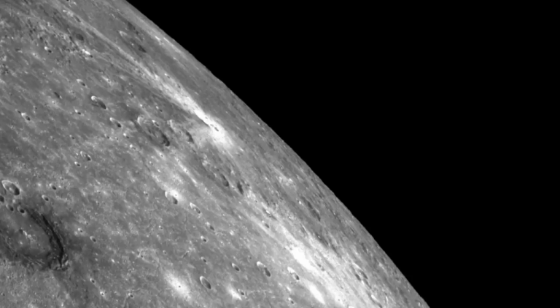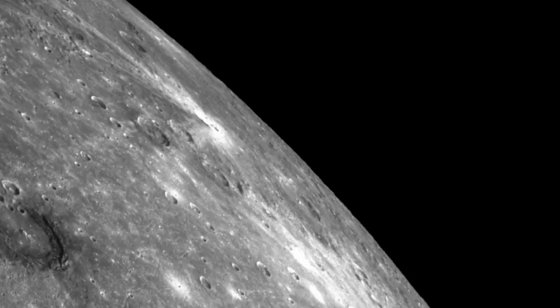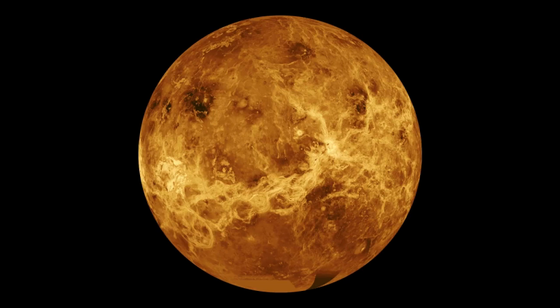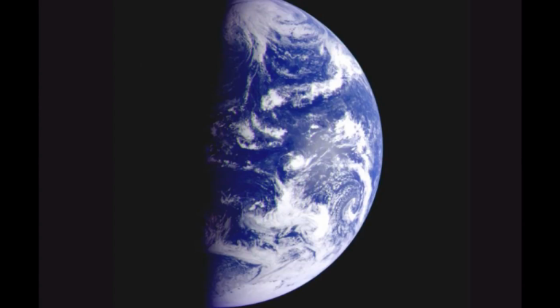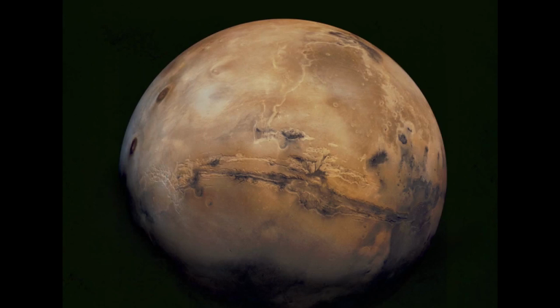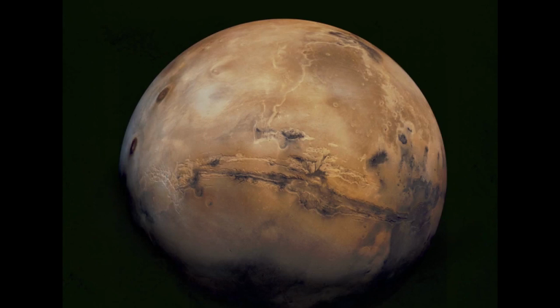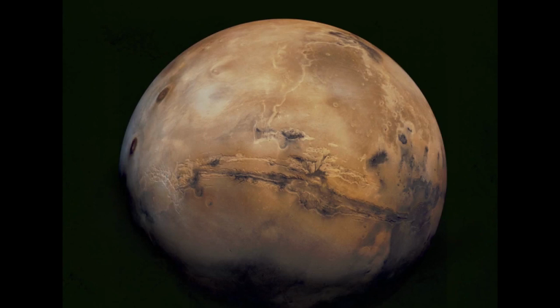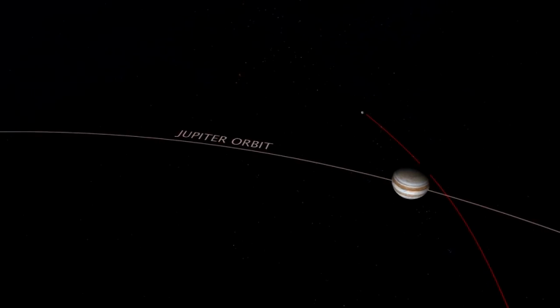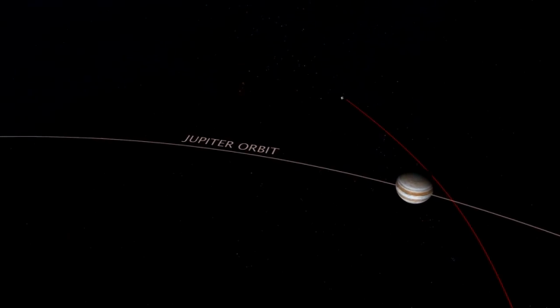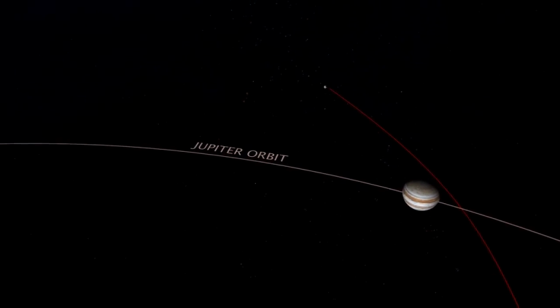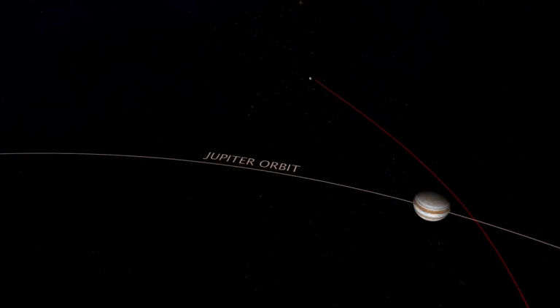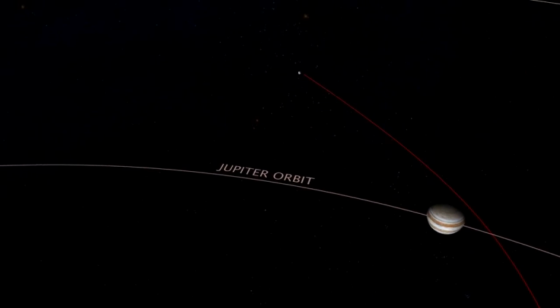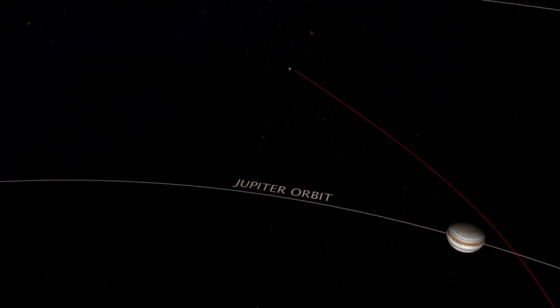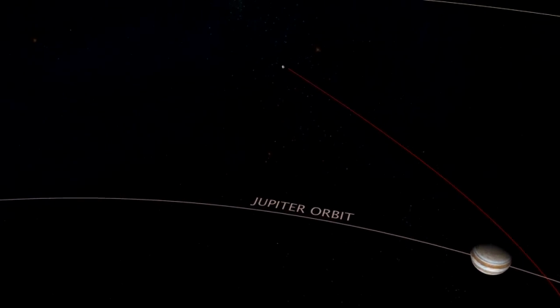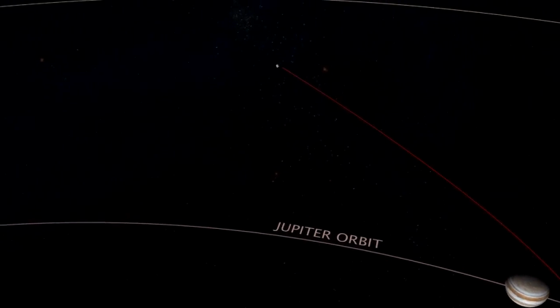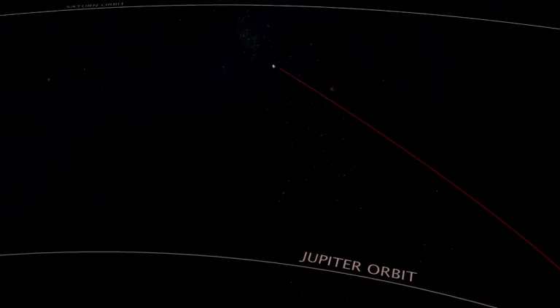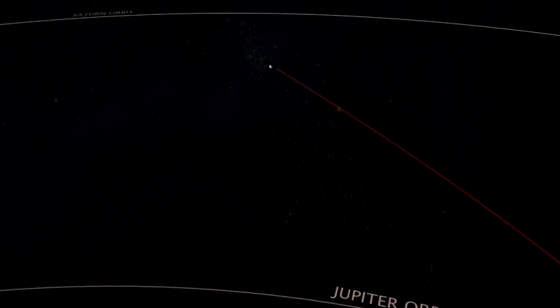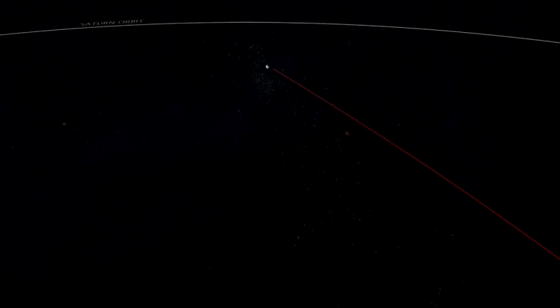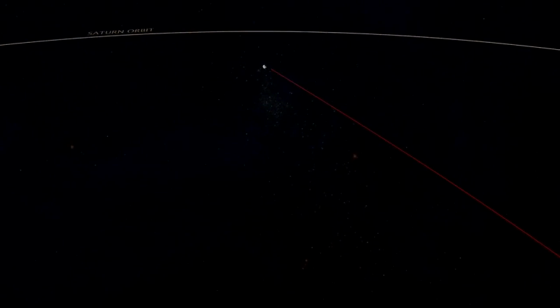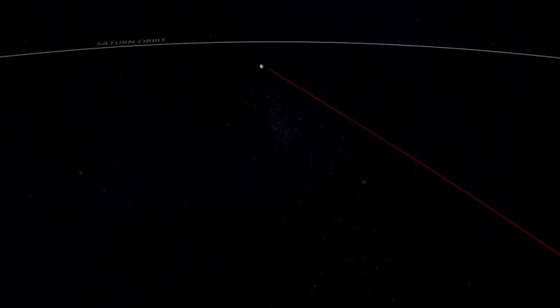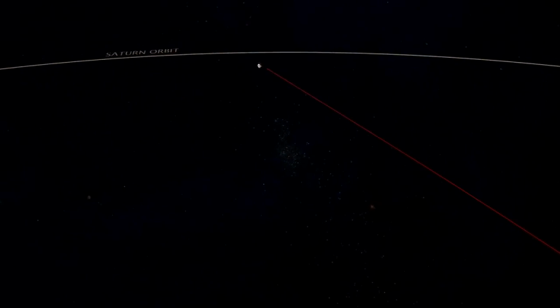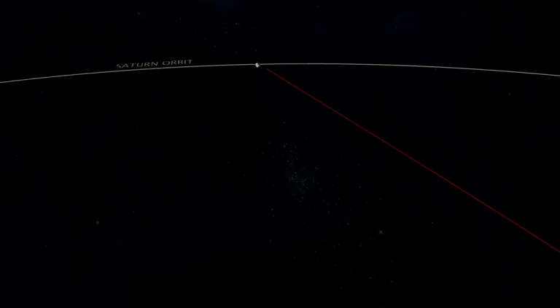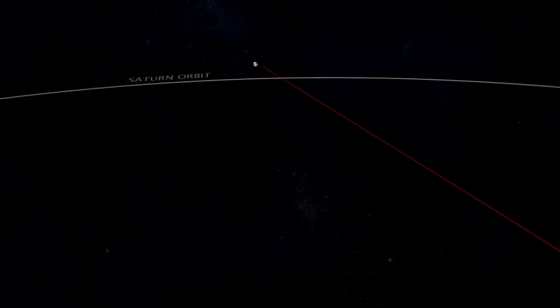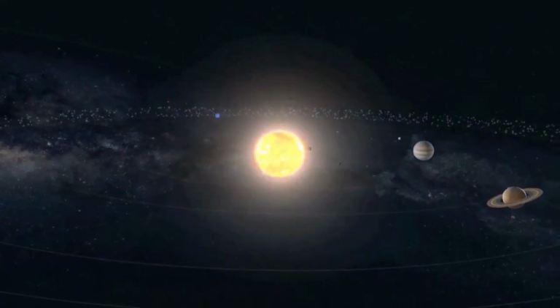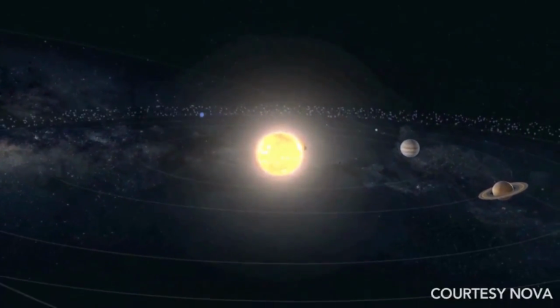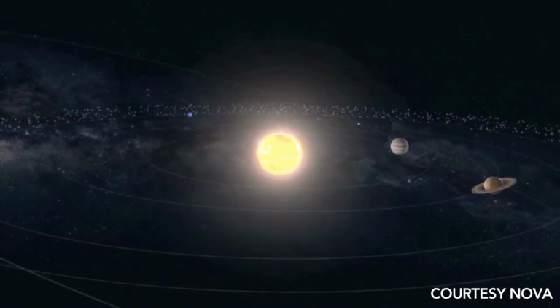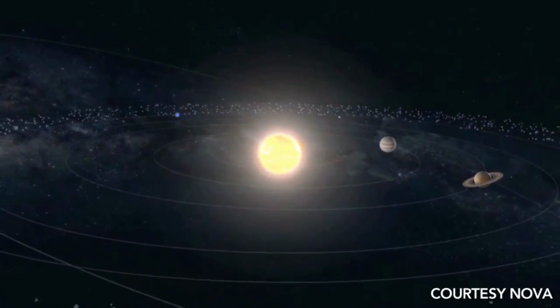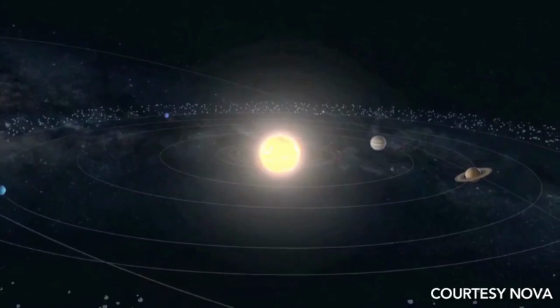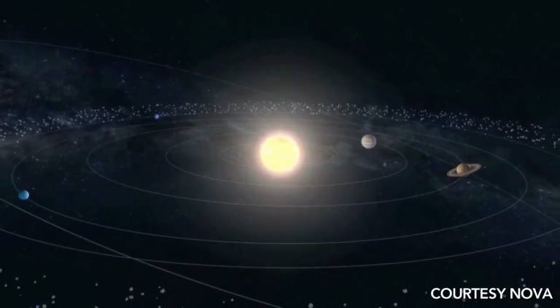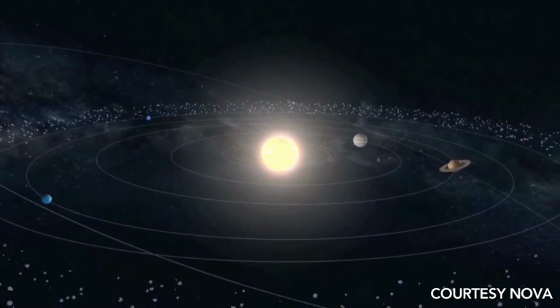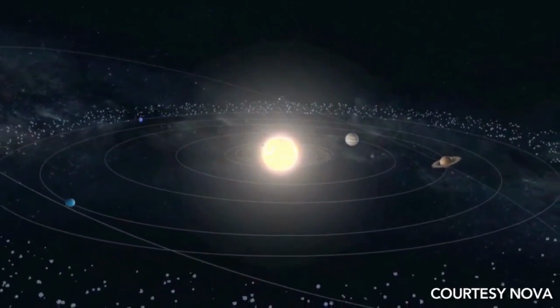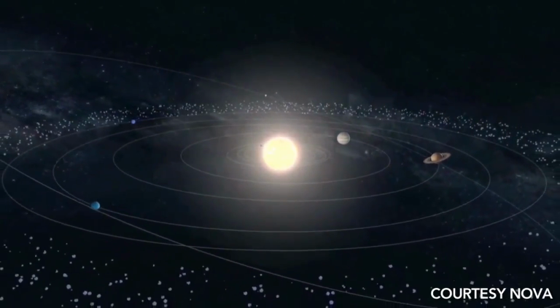Mercury, Venus, Earth, and Mars. Step out a little bit further and you get into the second zone of the solar system, the realm of the giant planets — the gas giants and the ice giants: Jupiter, Saturn, Uranus, and Neptune.